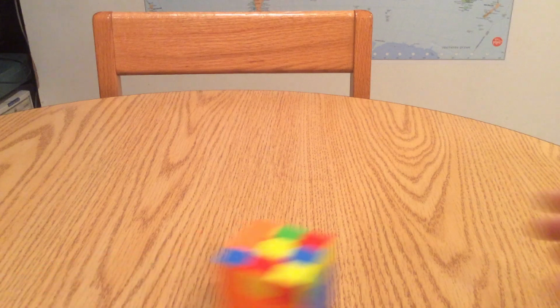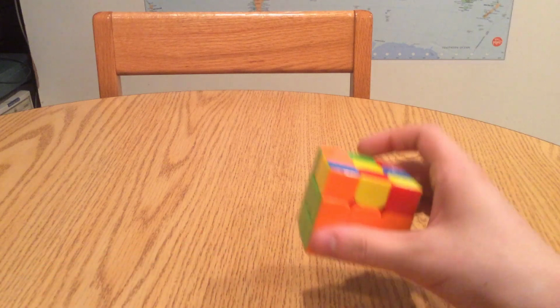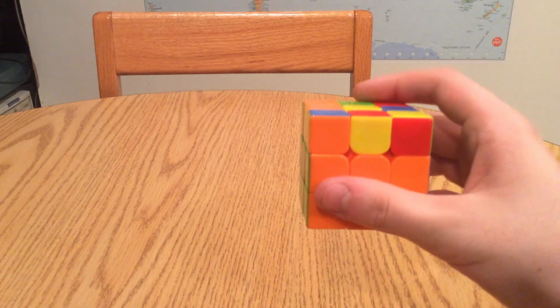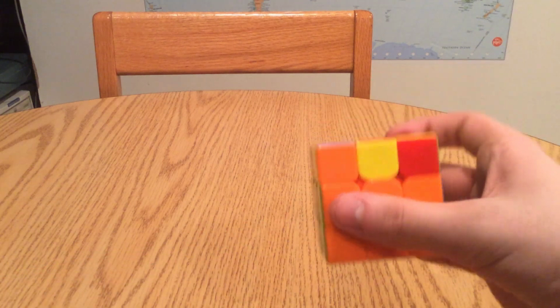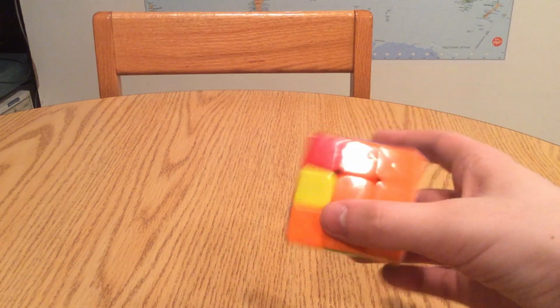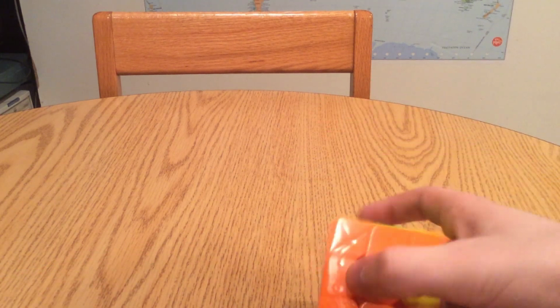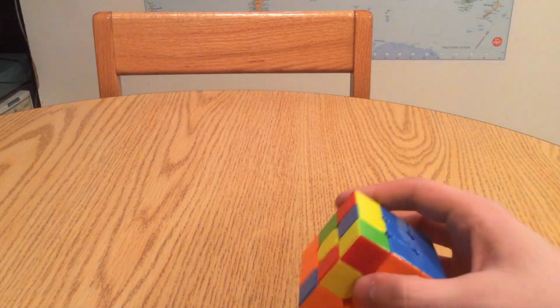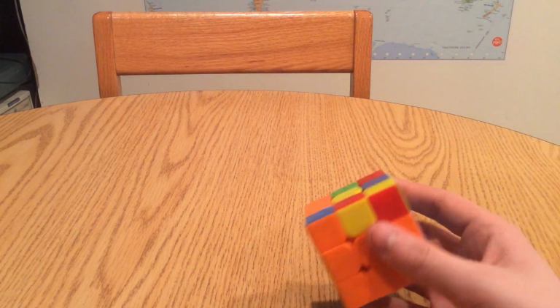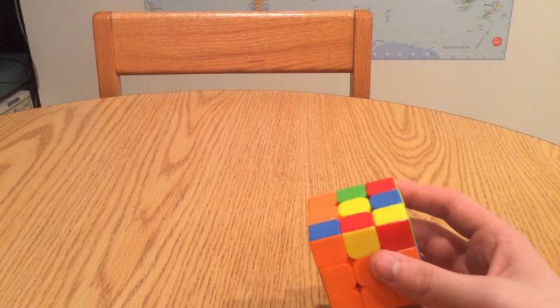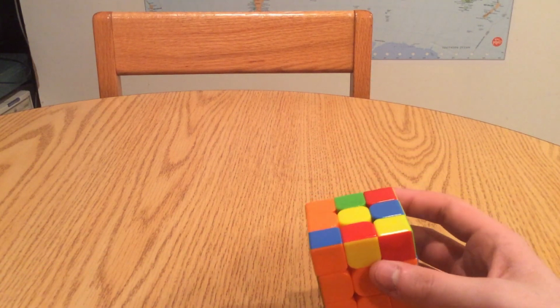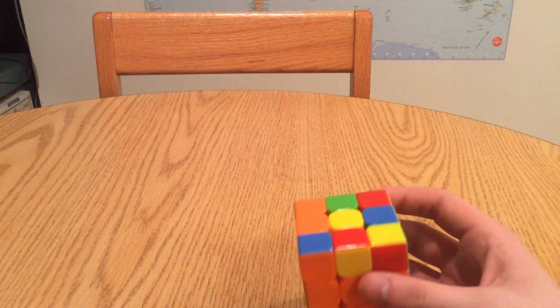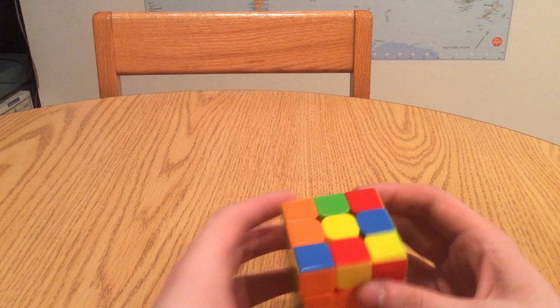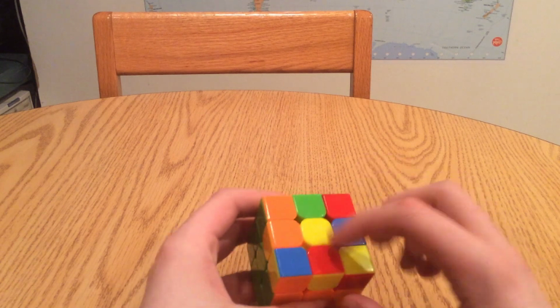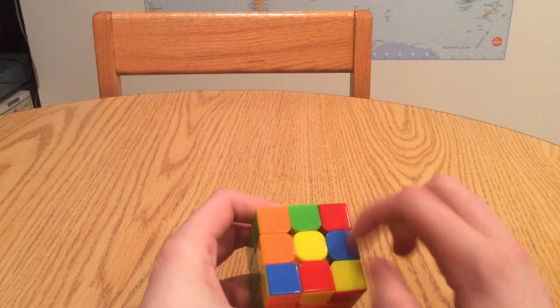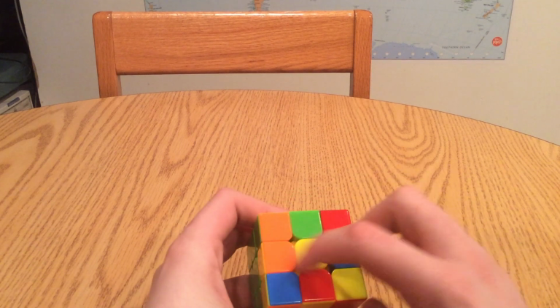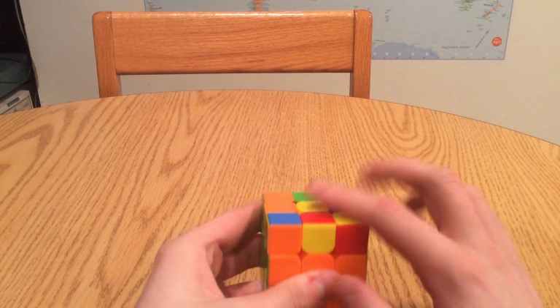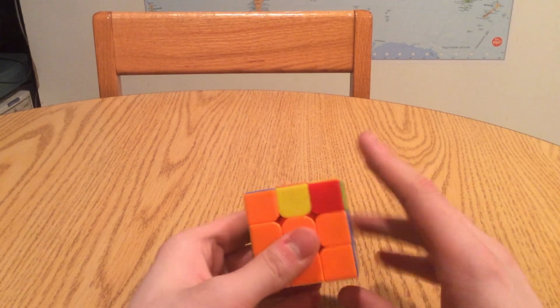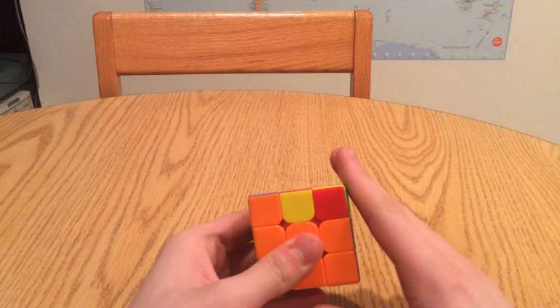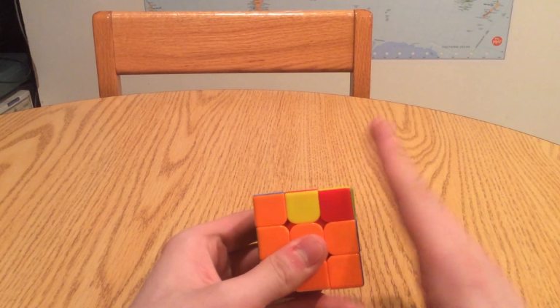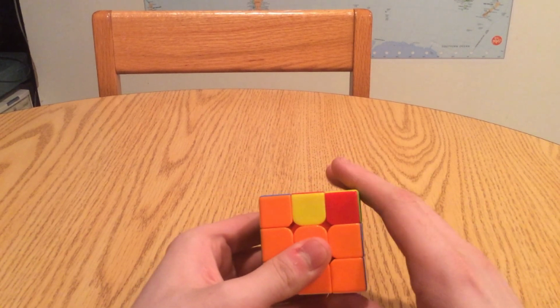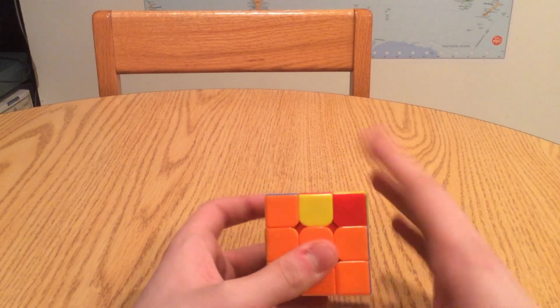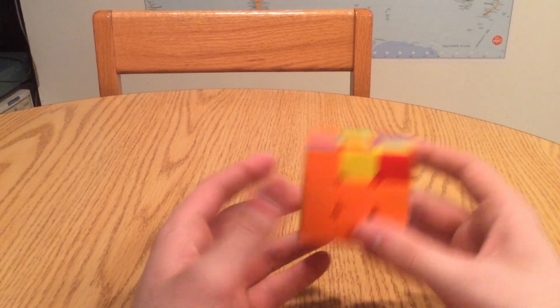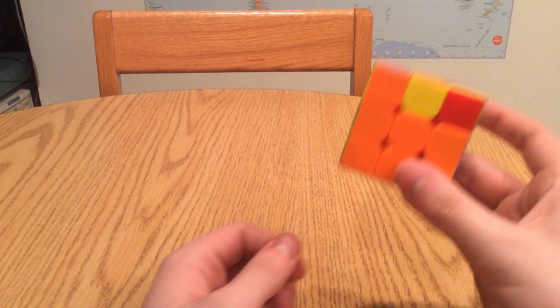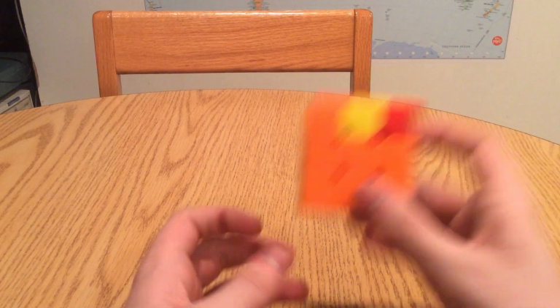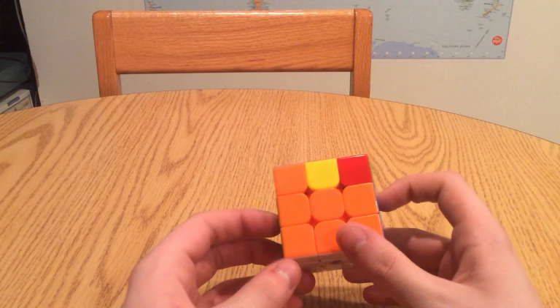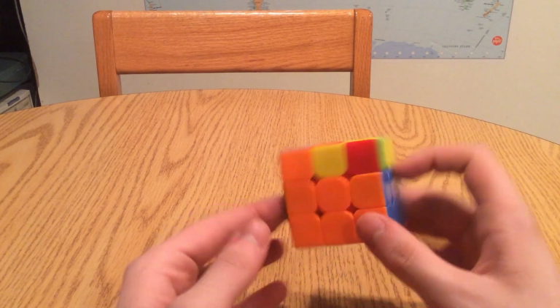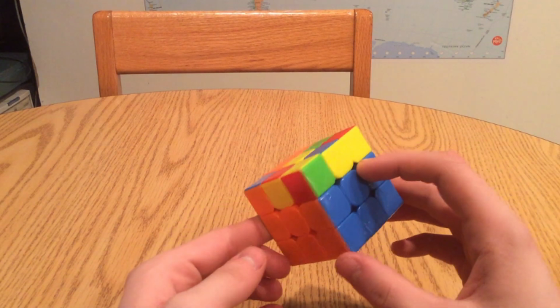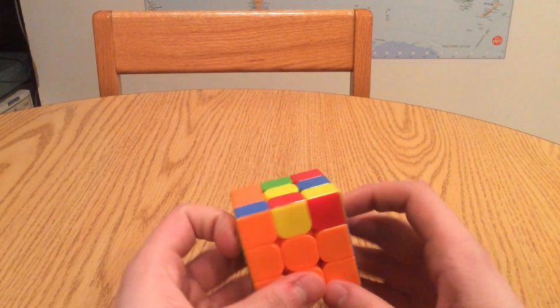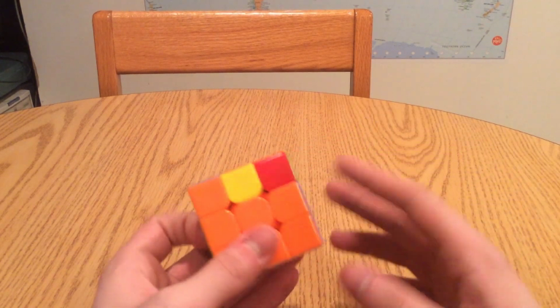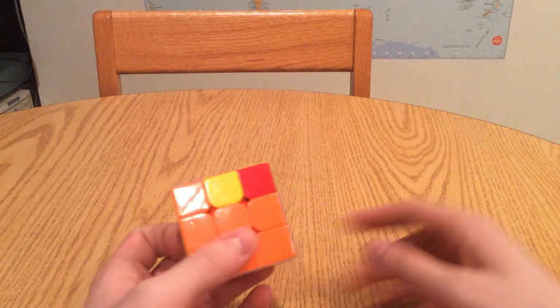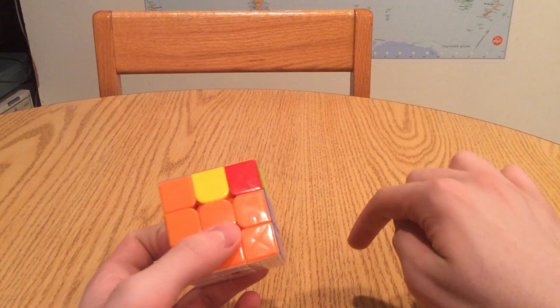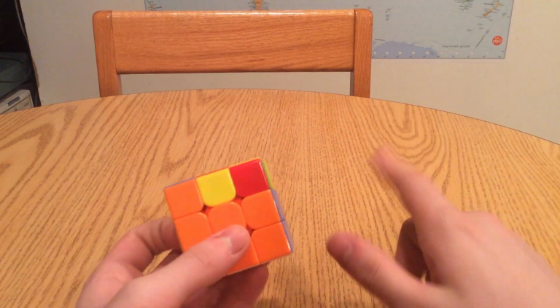Welcome back to How to Solve Your Rubik's Cube in 5 Steps. This is lesson number 4, which is getting a completely yellow face, or orienting the last layer. If you want to see the previous videos in this tutorial series, I will have the link for those down in the description.